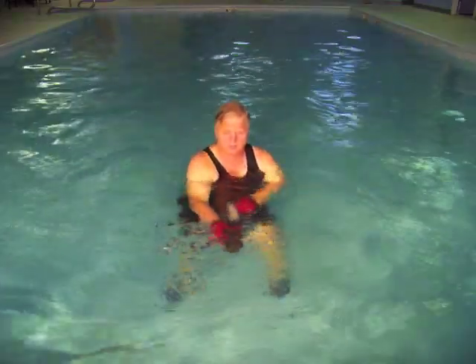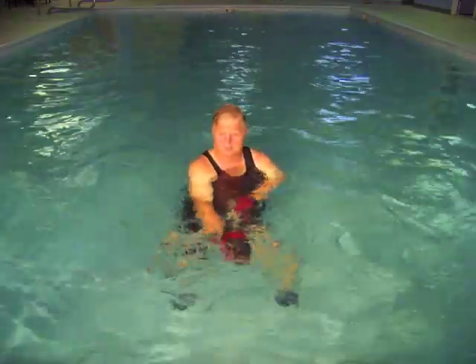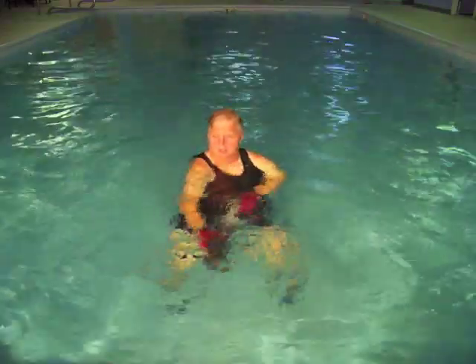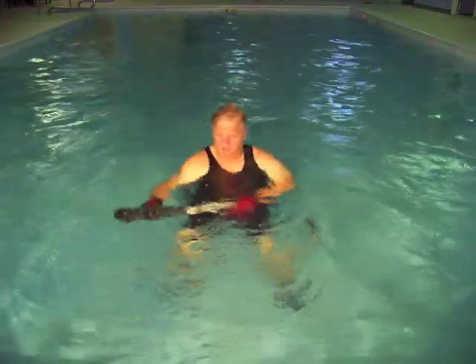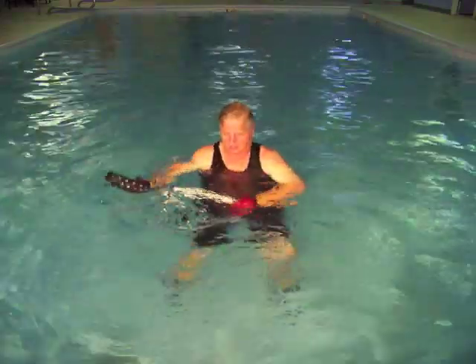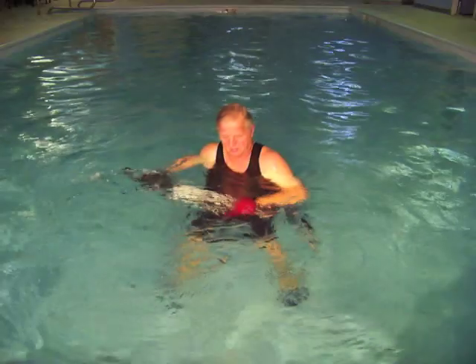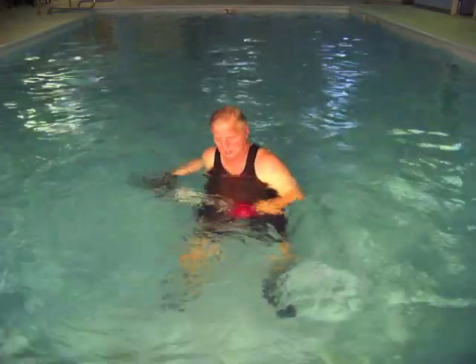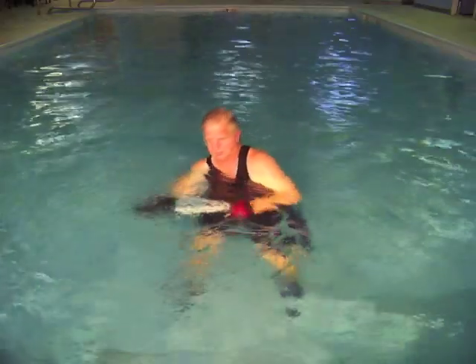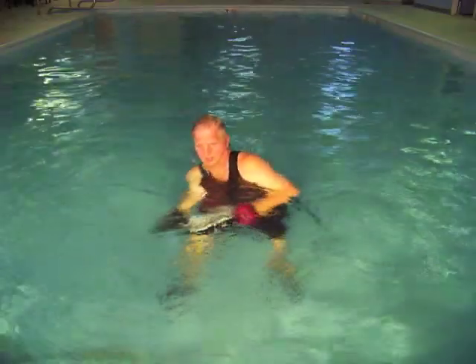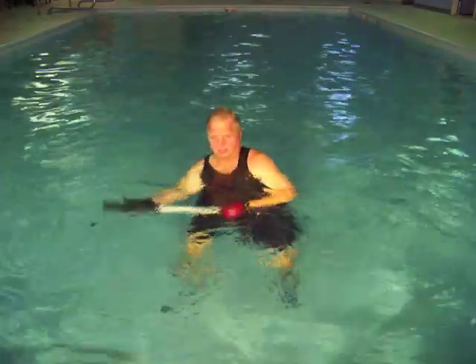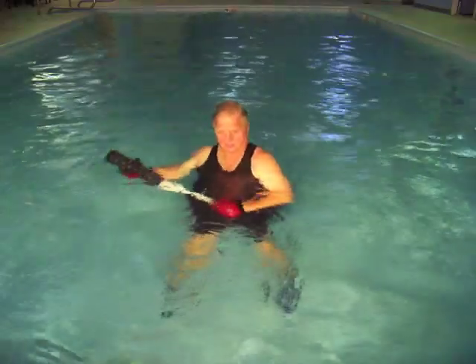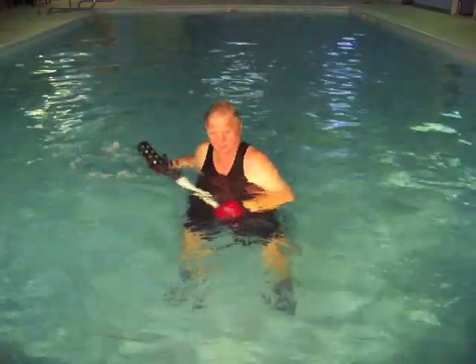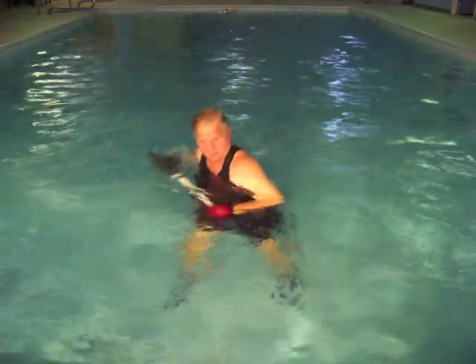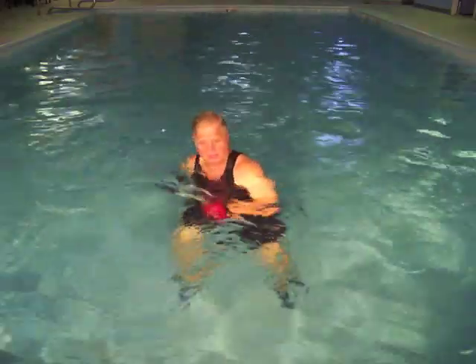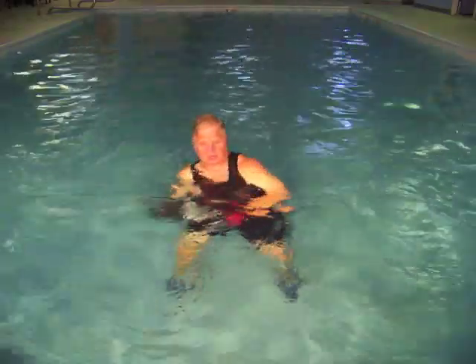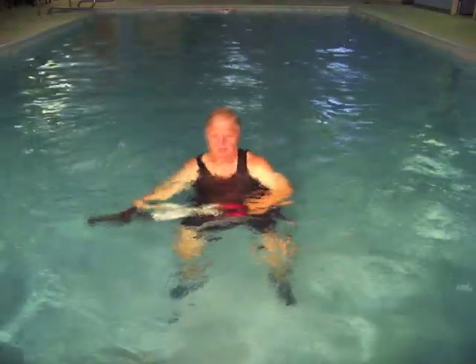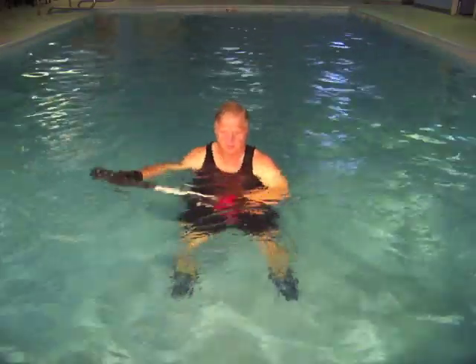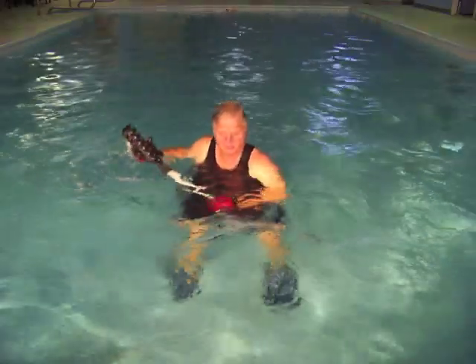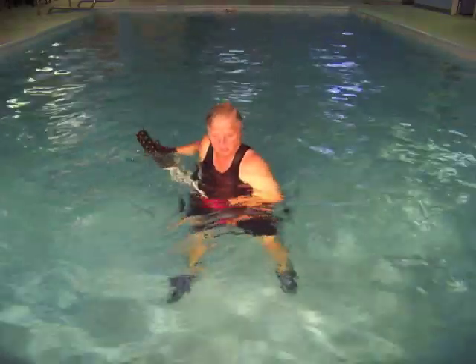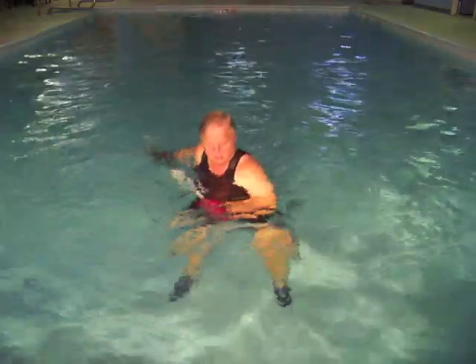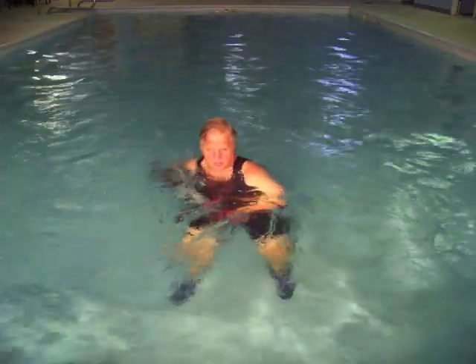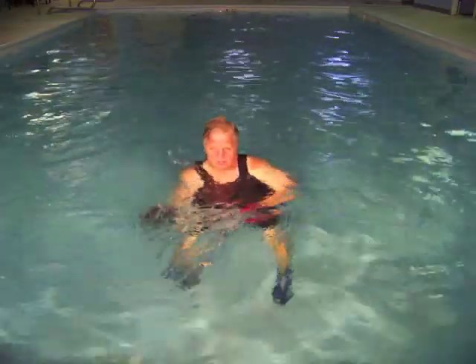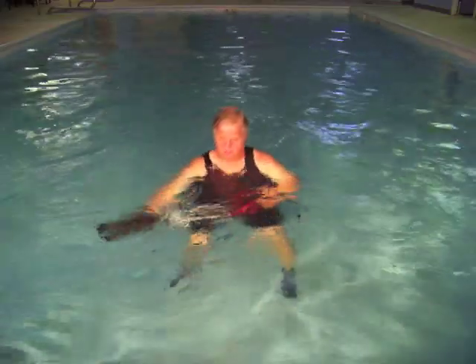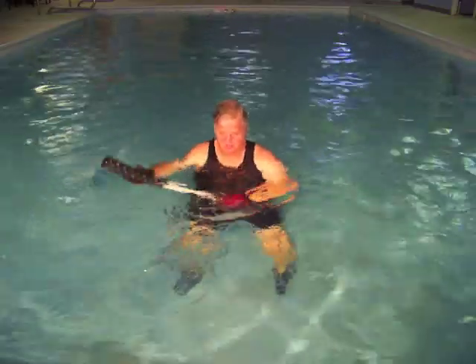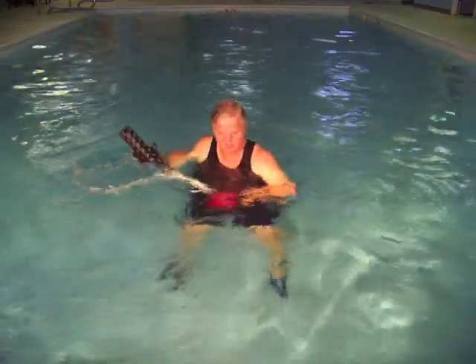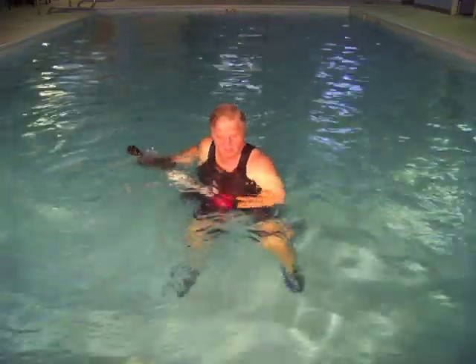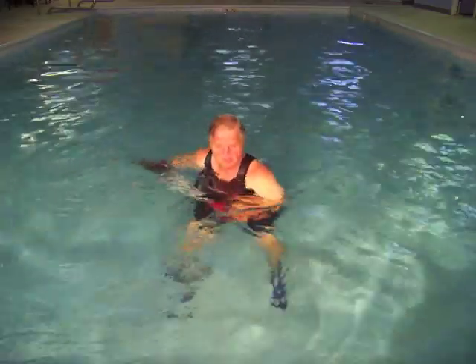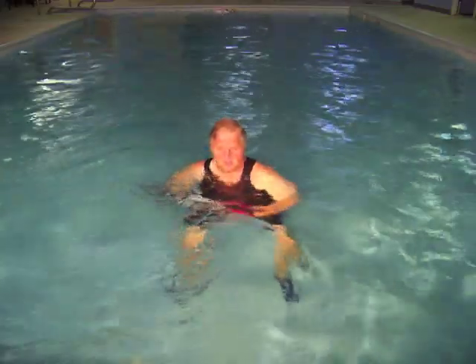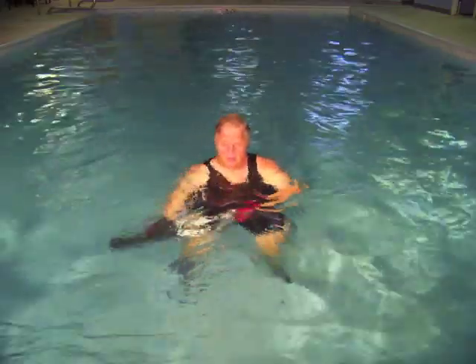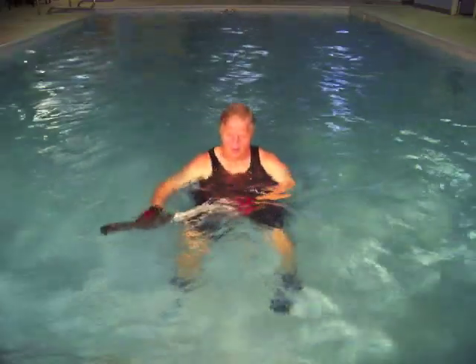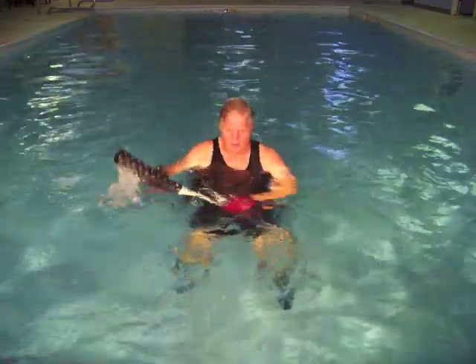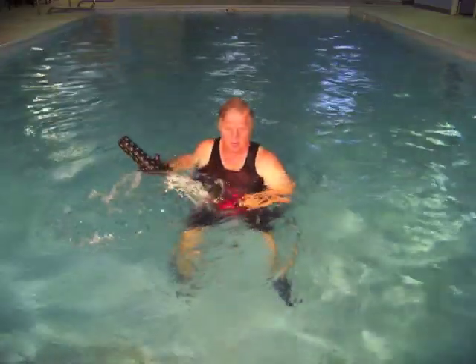I feel the best aspect of using the Aquatic Resistance Trainer is that these exercises are safe for these four muscles to start the rehab process and build them while in the healing power of the water.